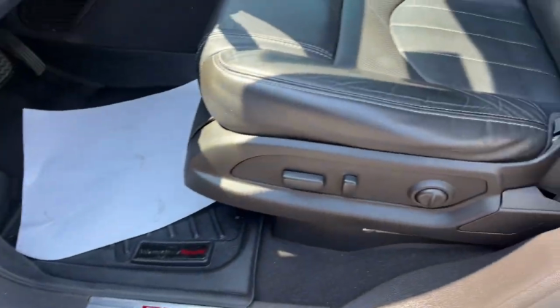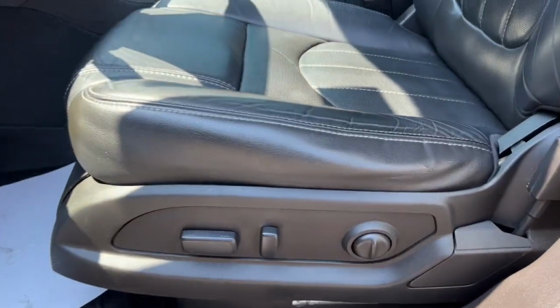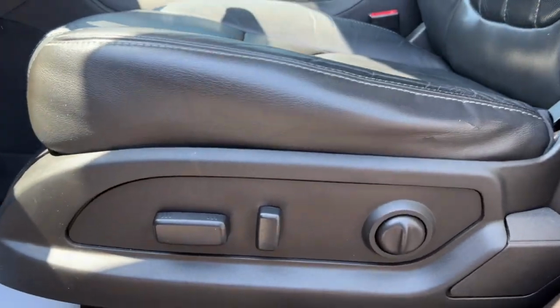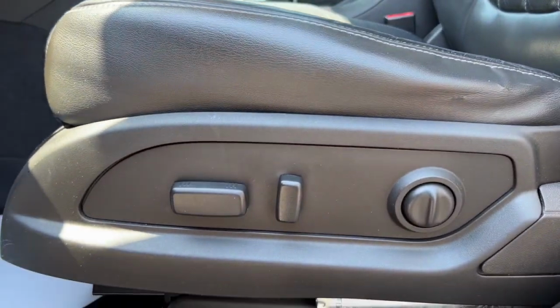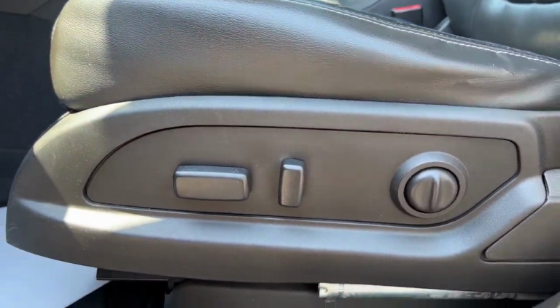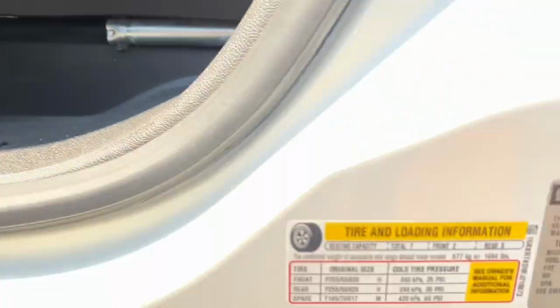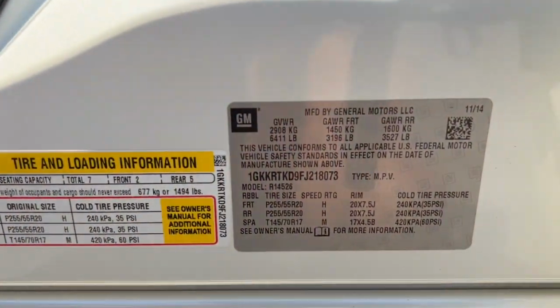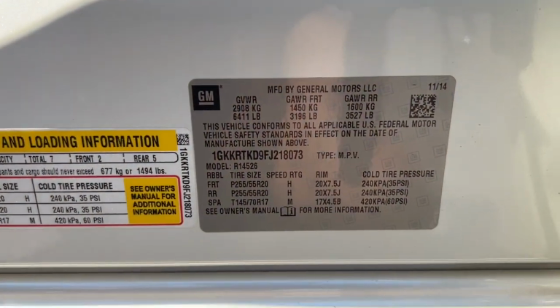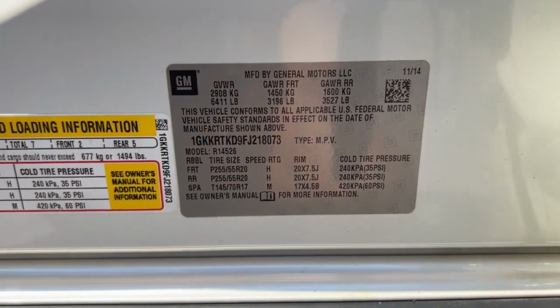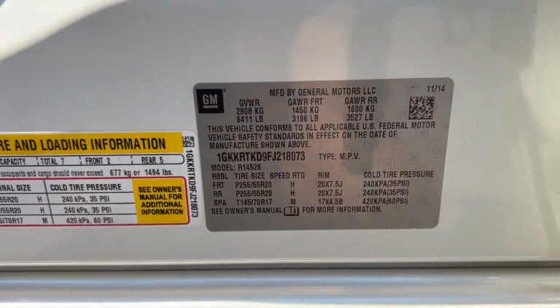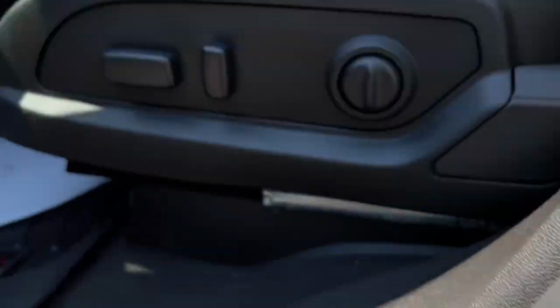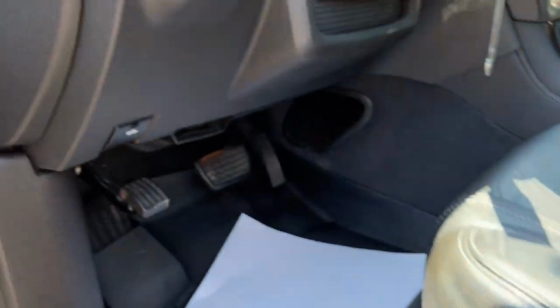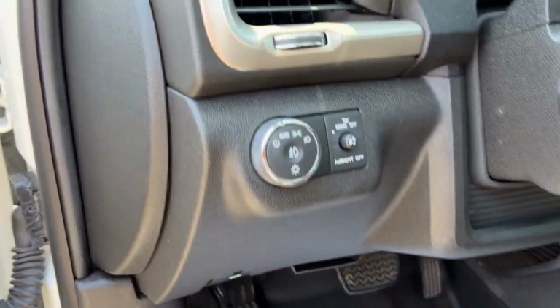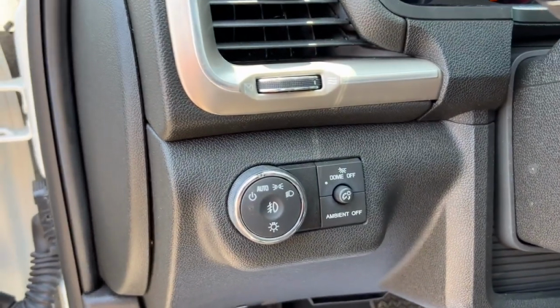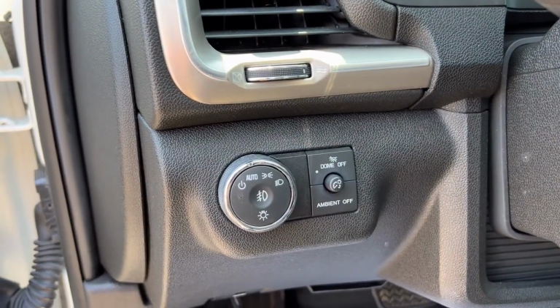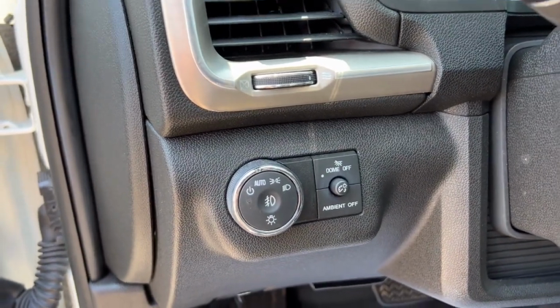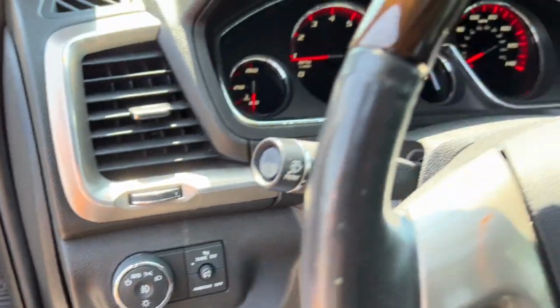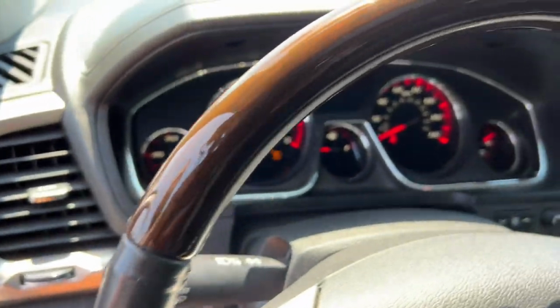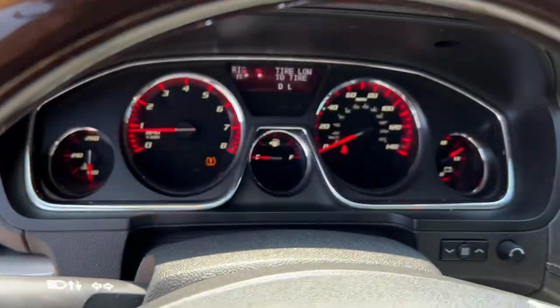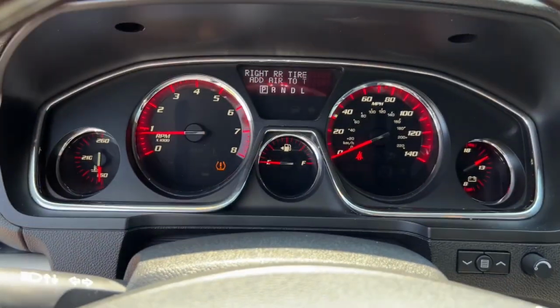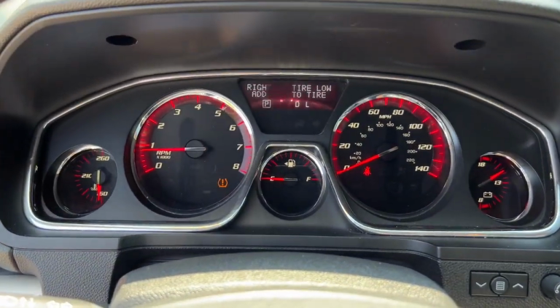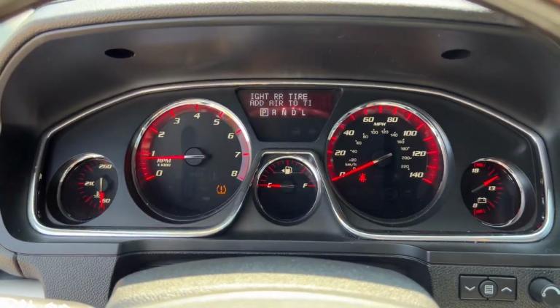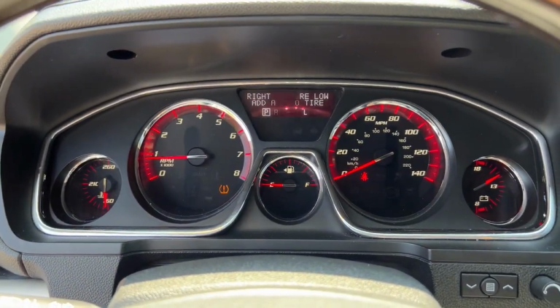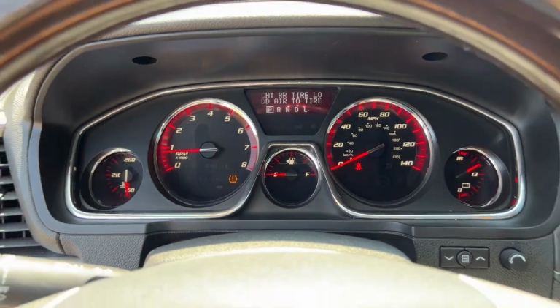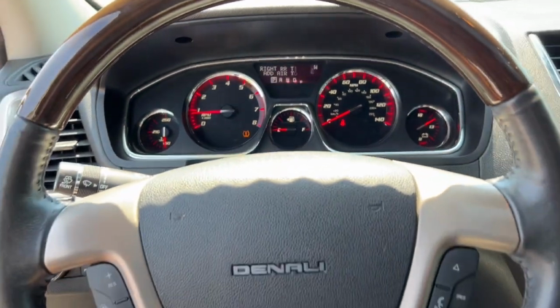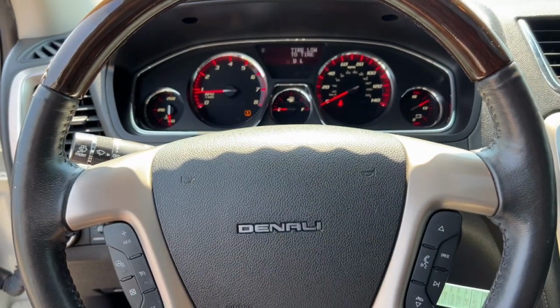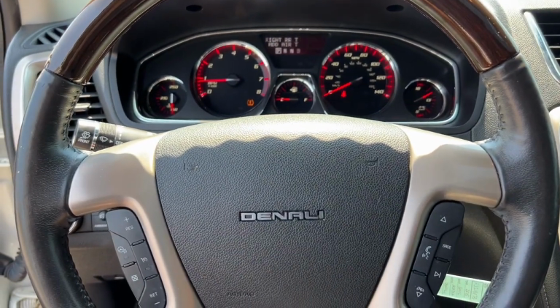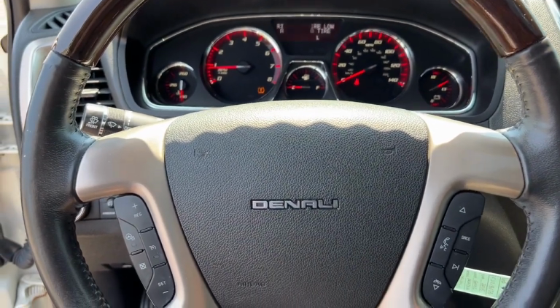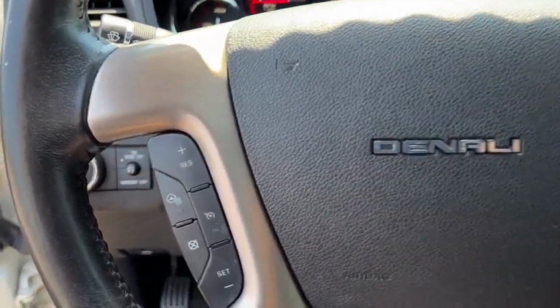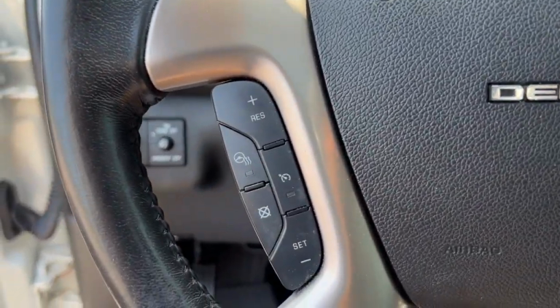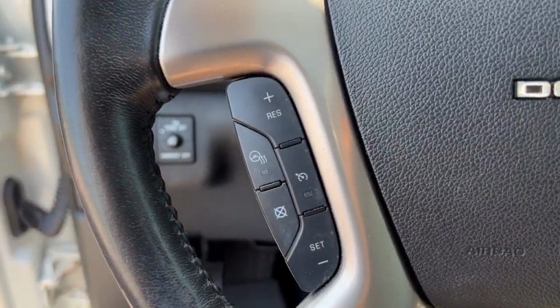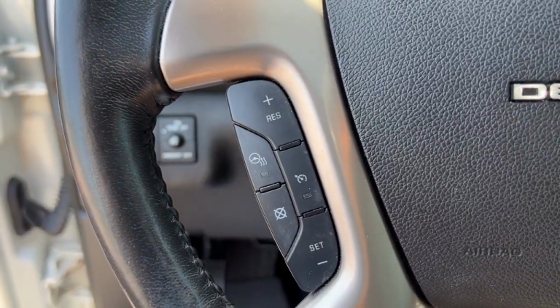Navigation system, keyless entry, sun and moonroof, fog lamps, power lift gate, backup camera, multi-zone AC, blind spot monitor, third row seat, trailer hitch.